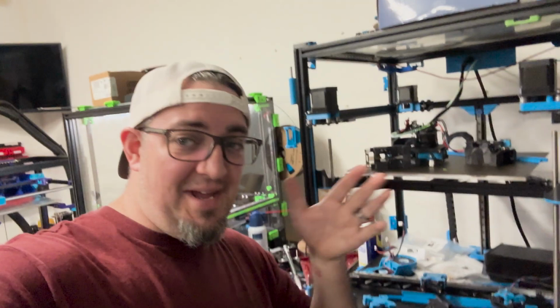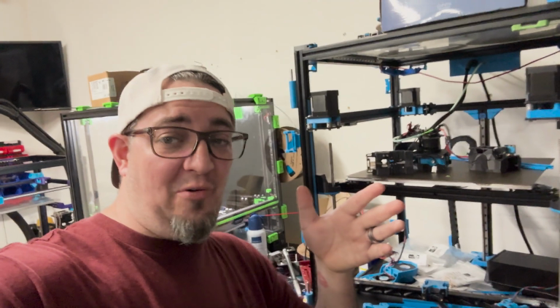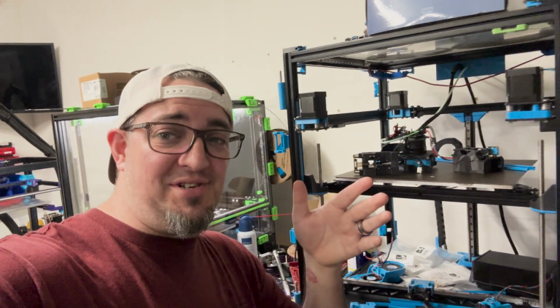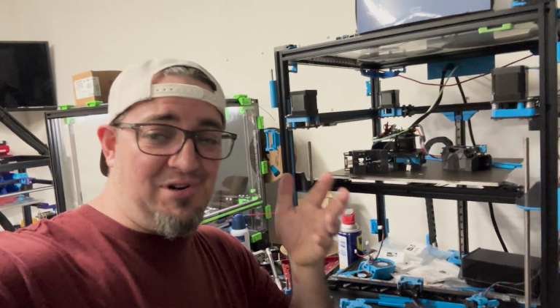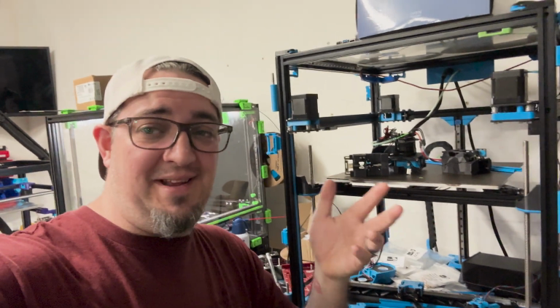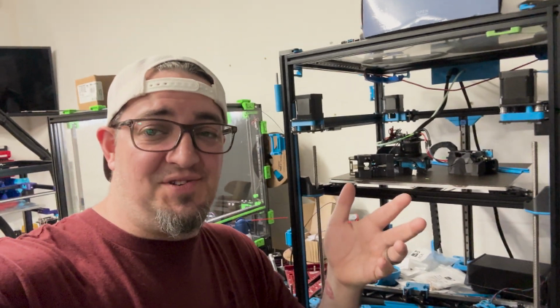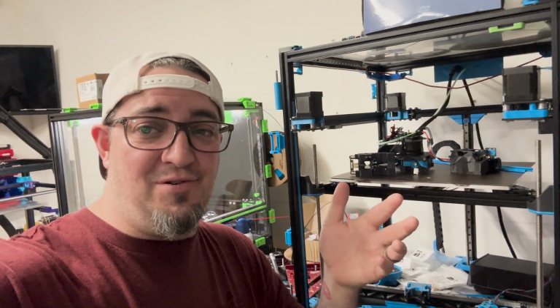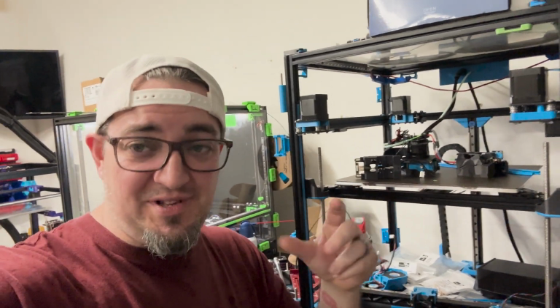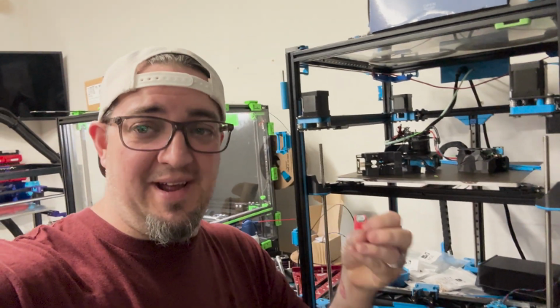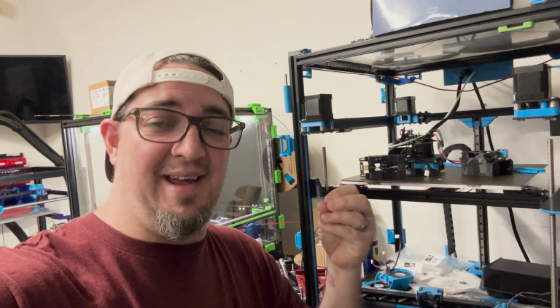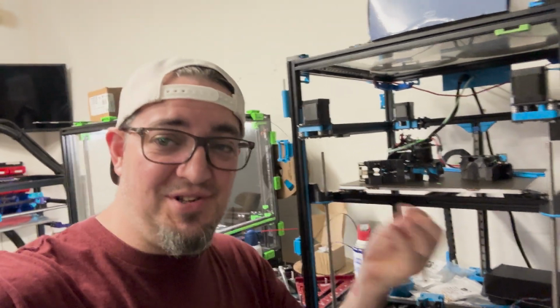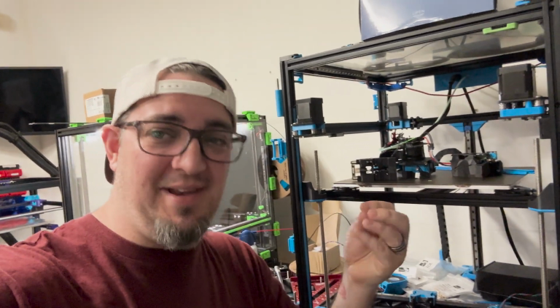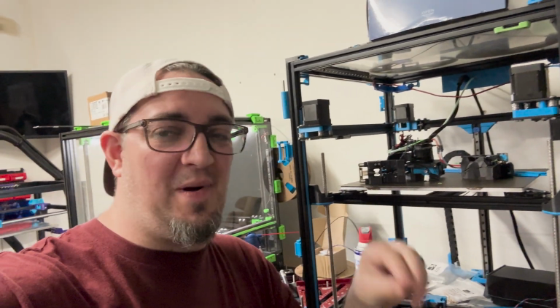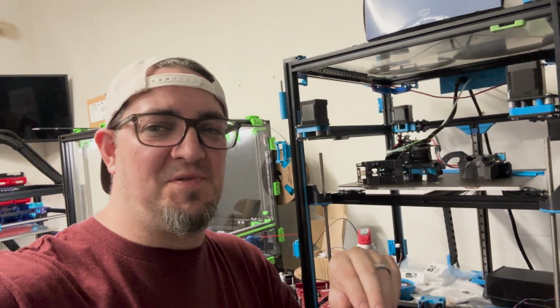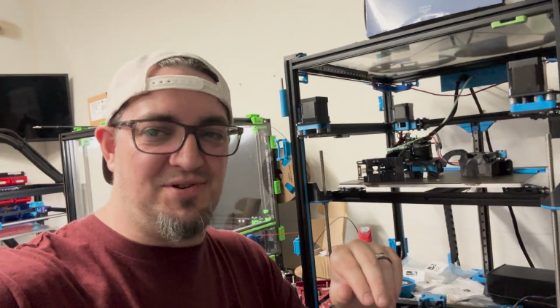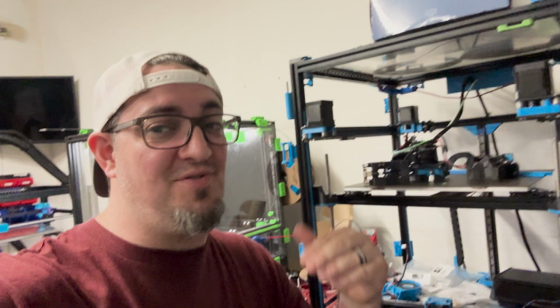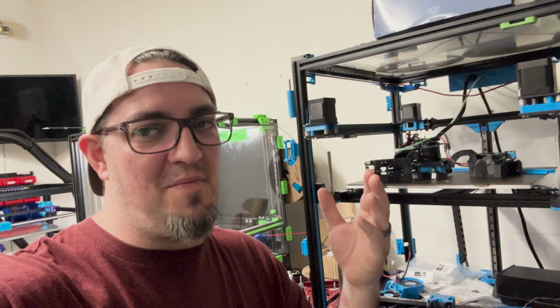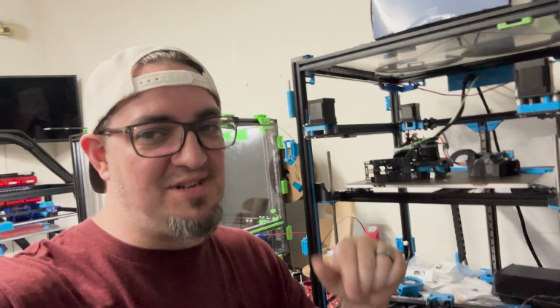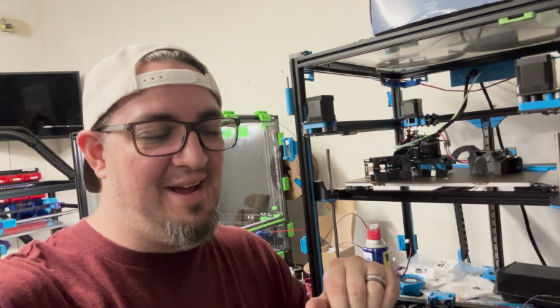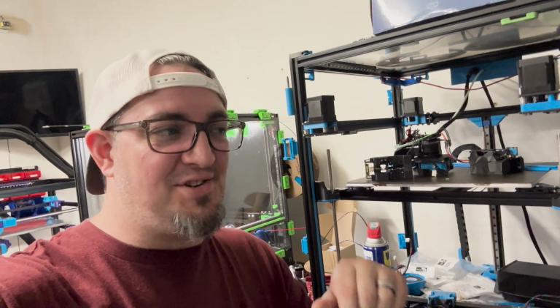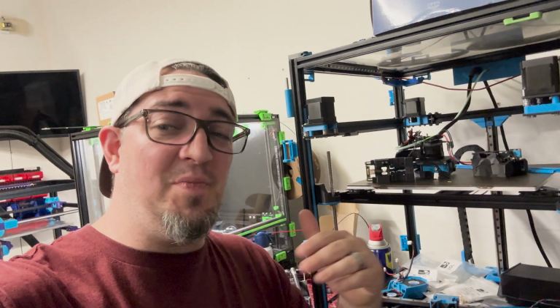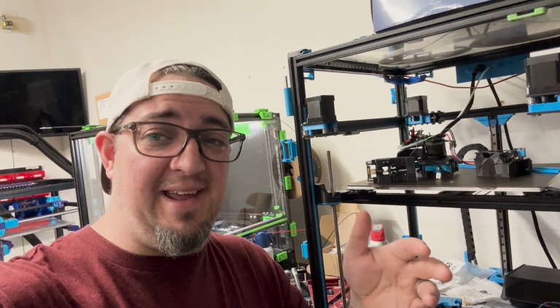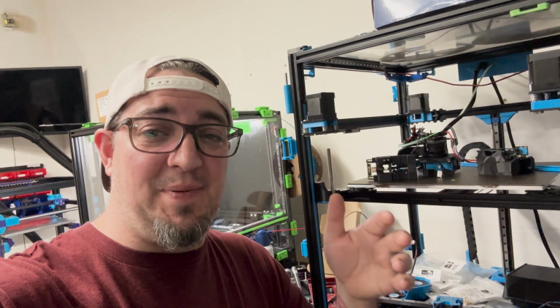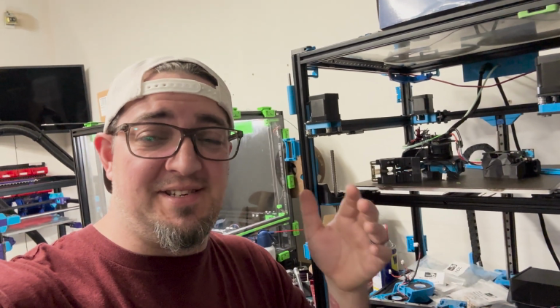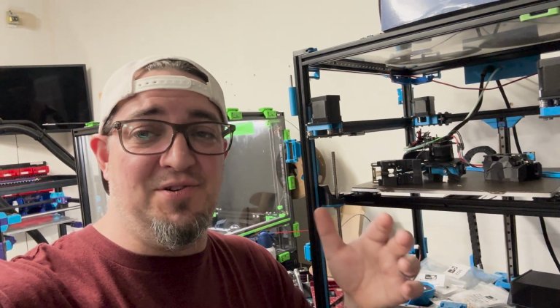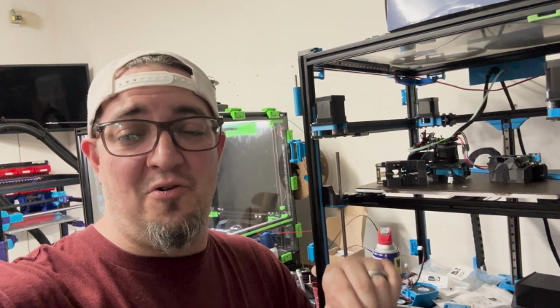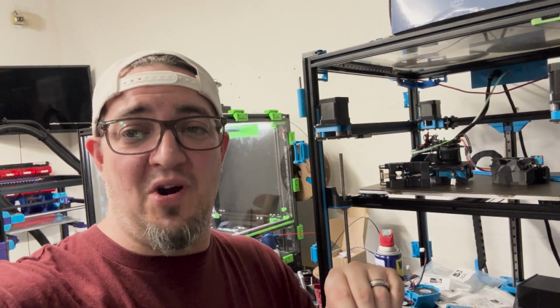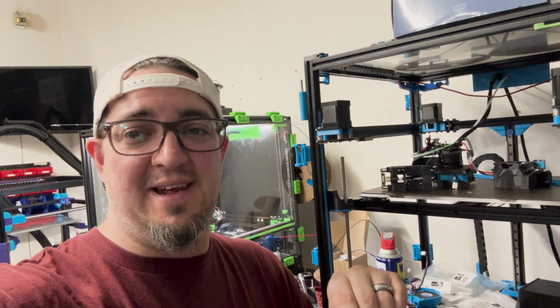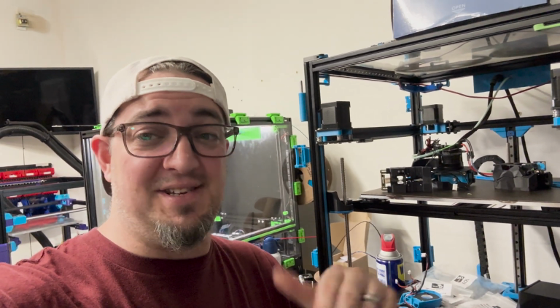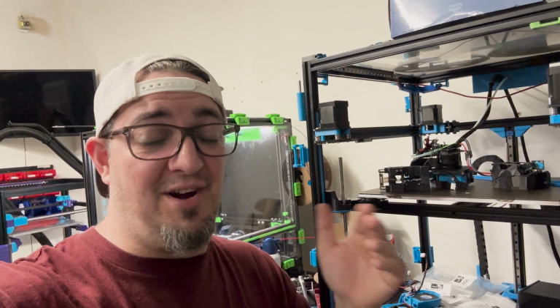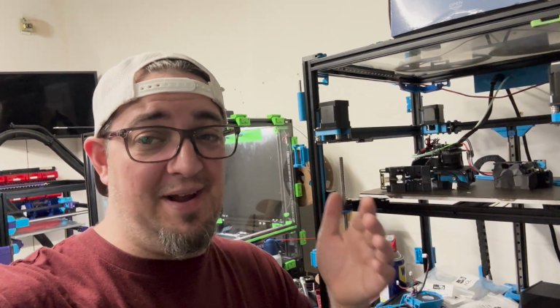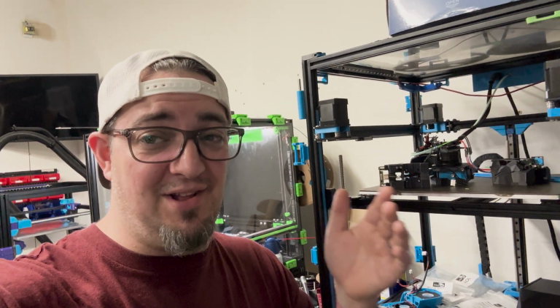Thank you for watching. I'm trying to make these videos really quick and to the point as possible in traditional Voron water style. So I hope you like it. Please stay tuned for more updates as they are coming along.